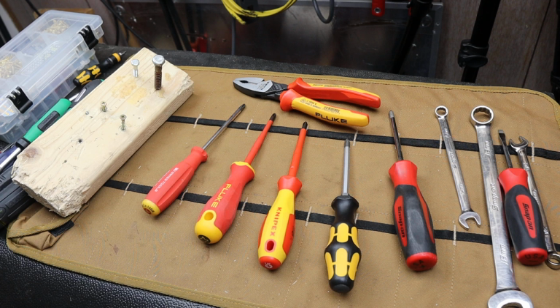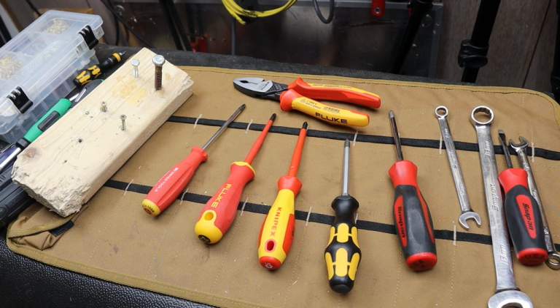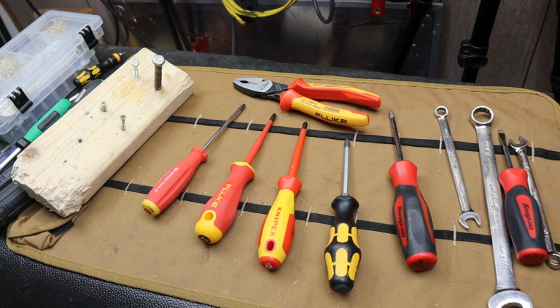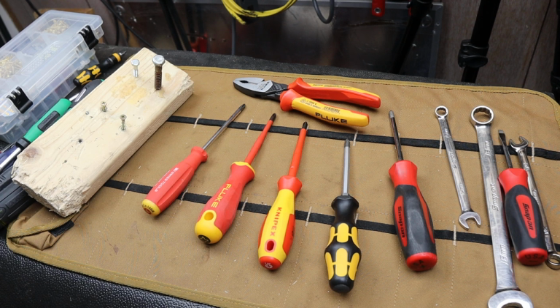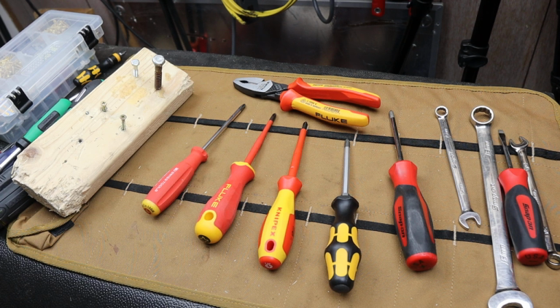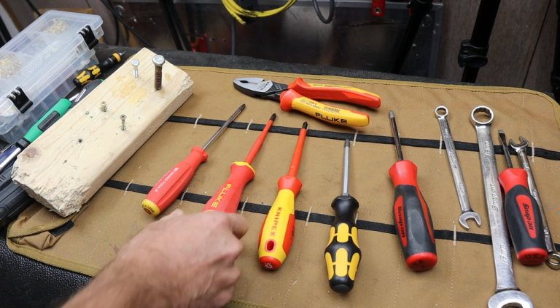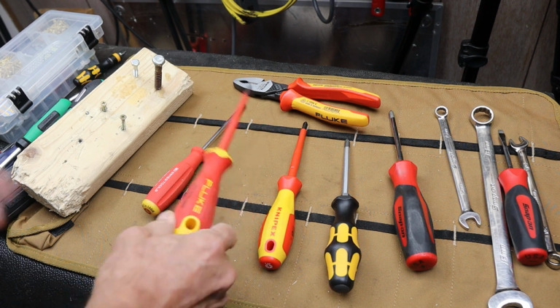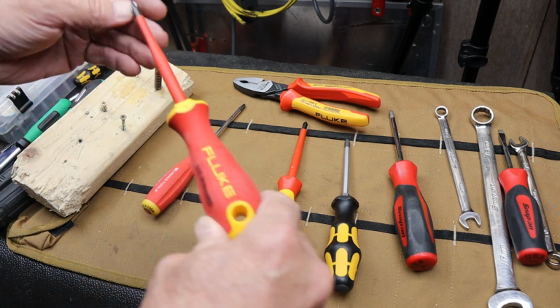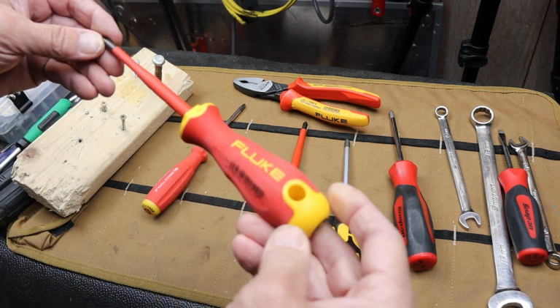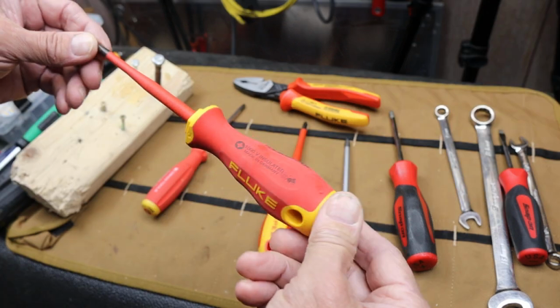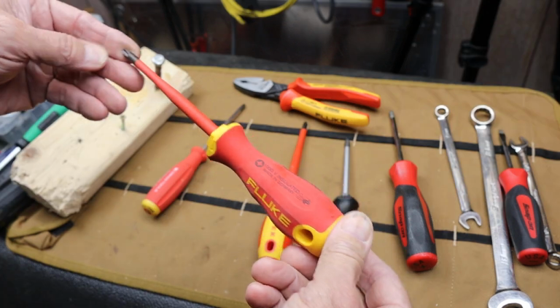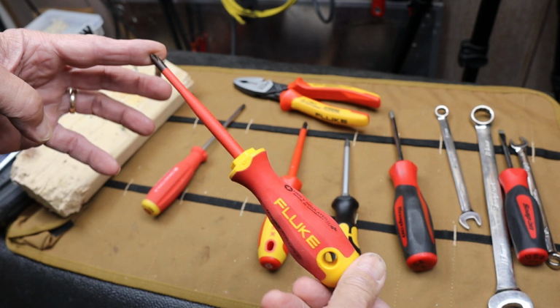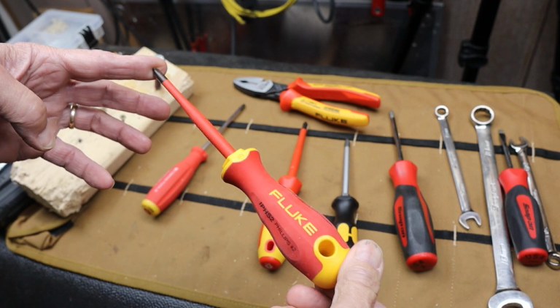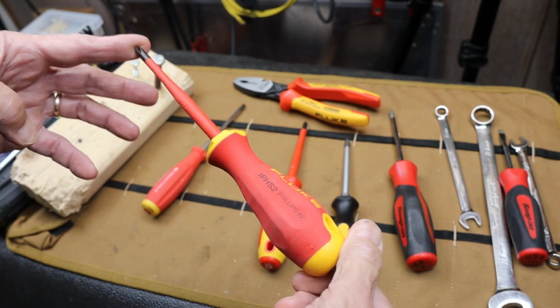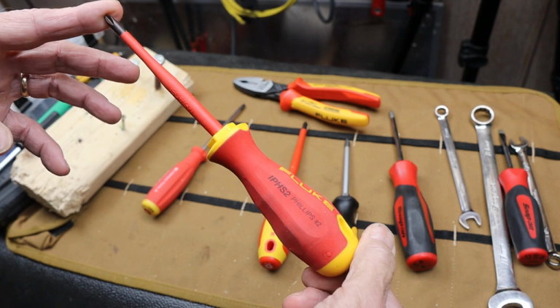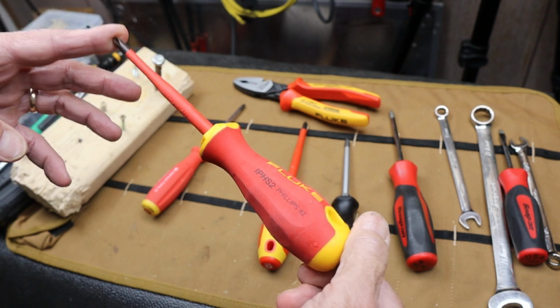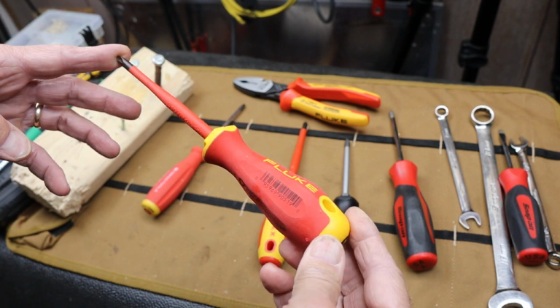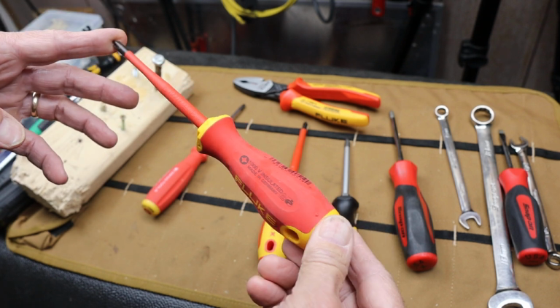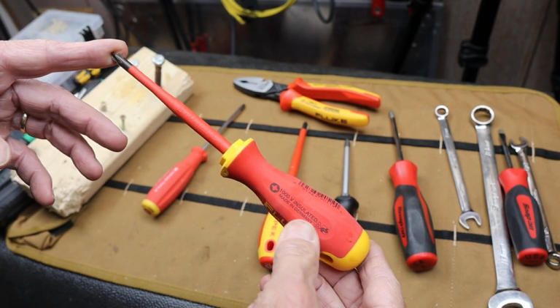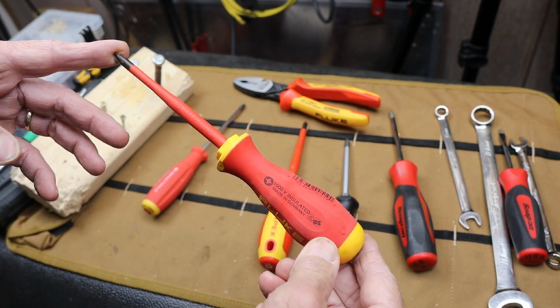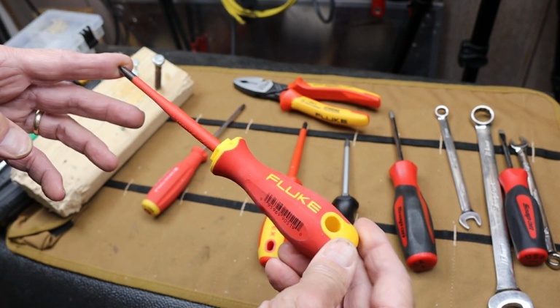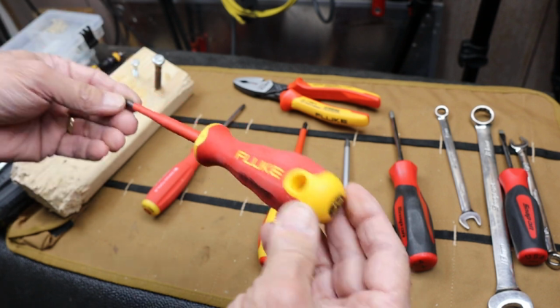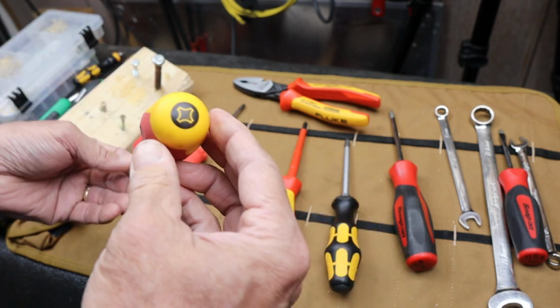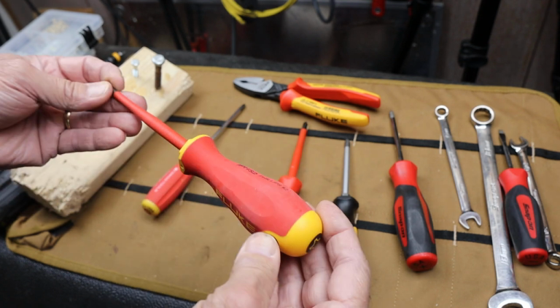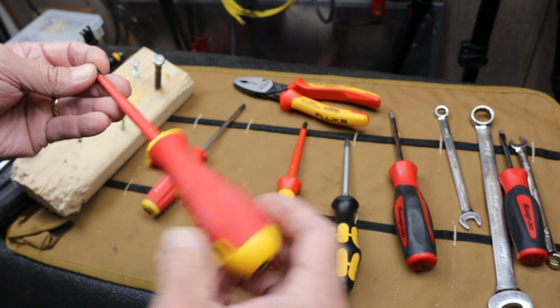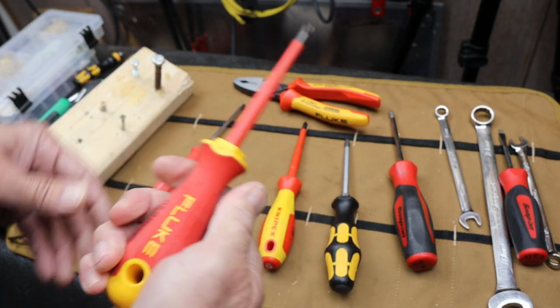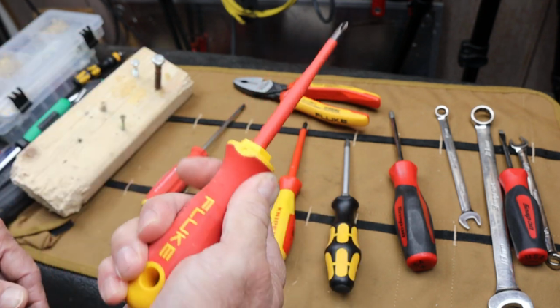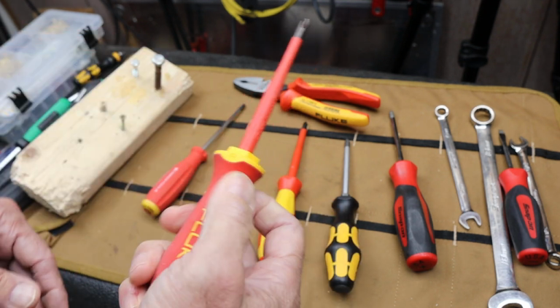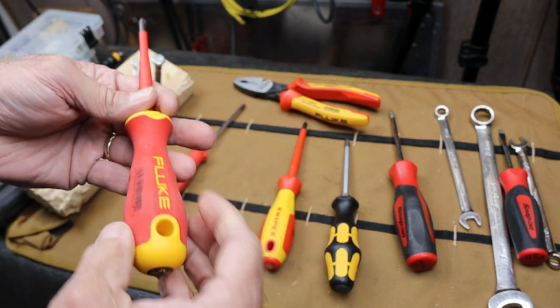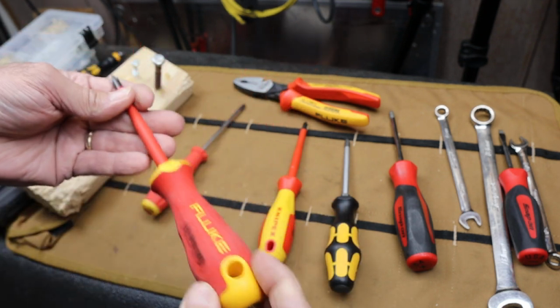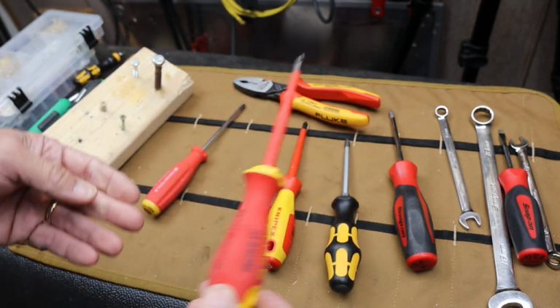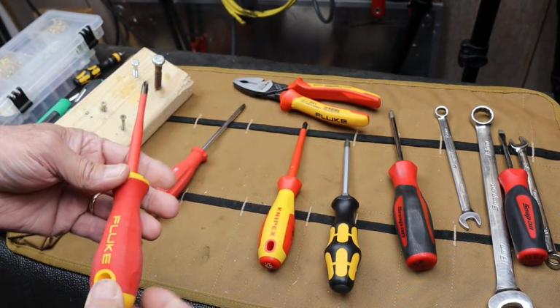Howdy folks, Doc here with Last Best Tool and this is a Fluke screwdriver. It's a number two Phillips. It's got the thousand volt insulated rating. It seems like a solid design and I actually really like it — let me show you why.